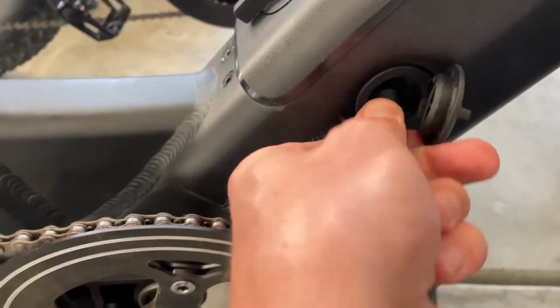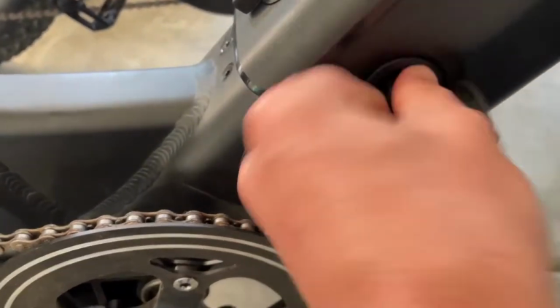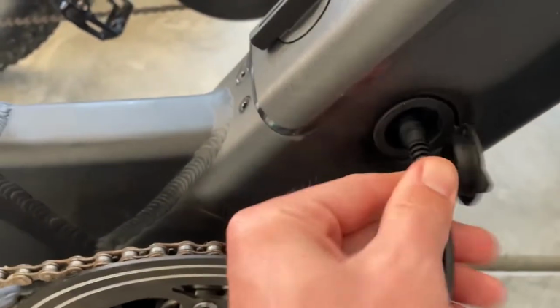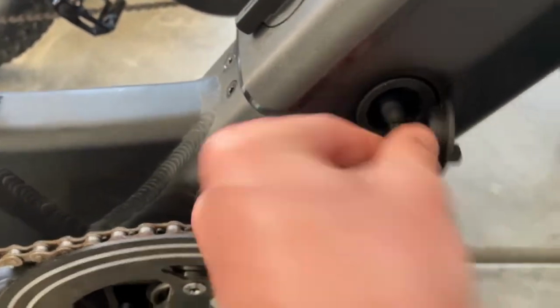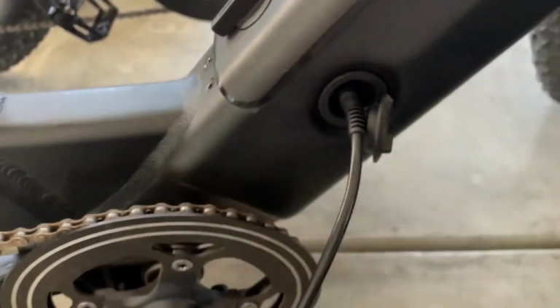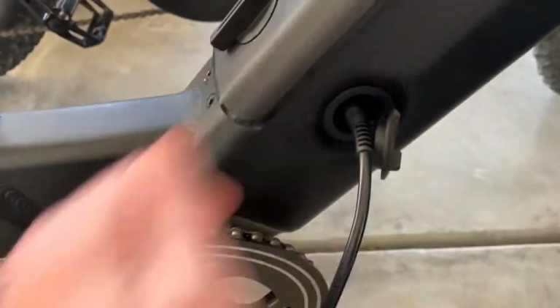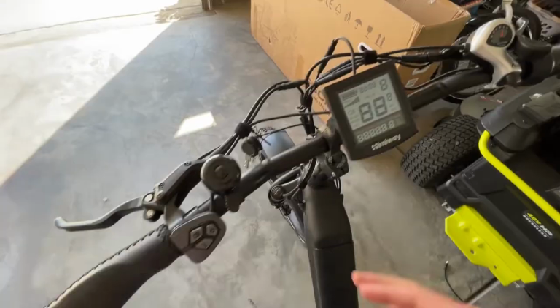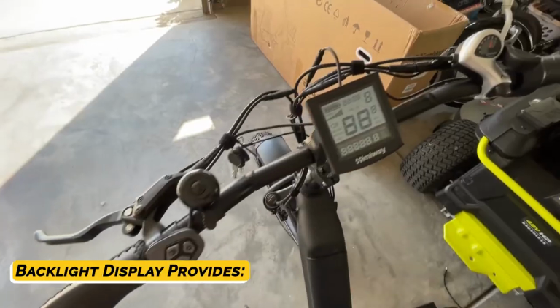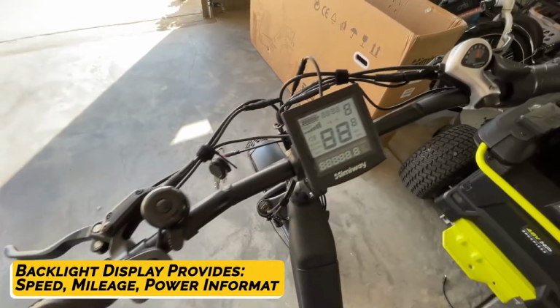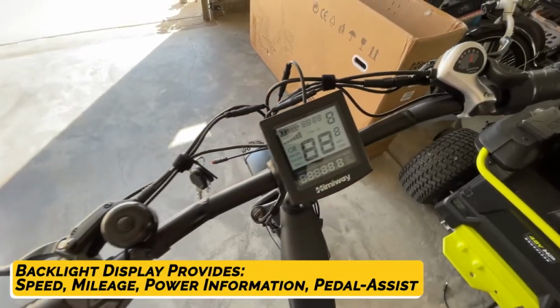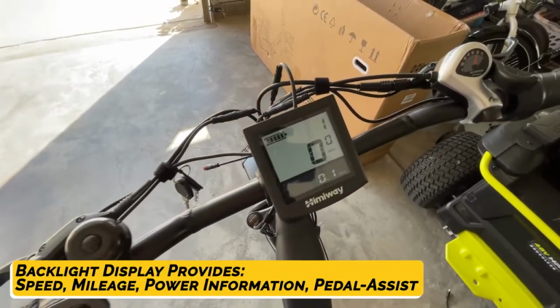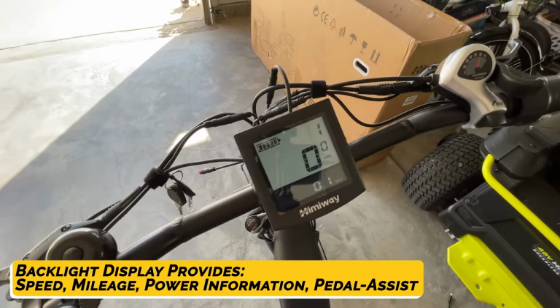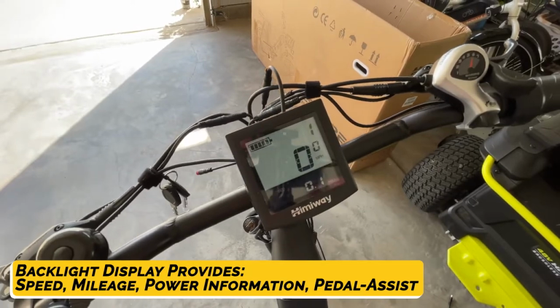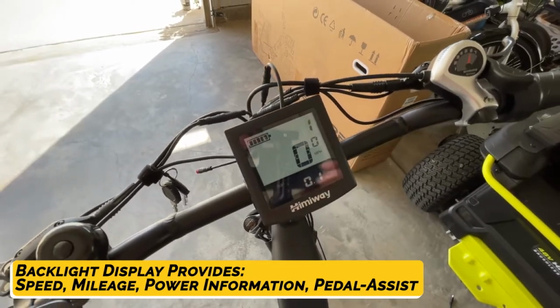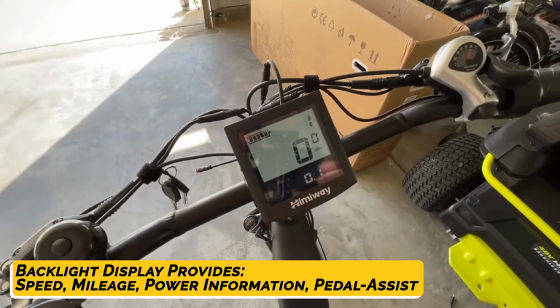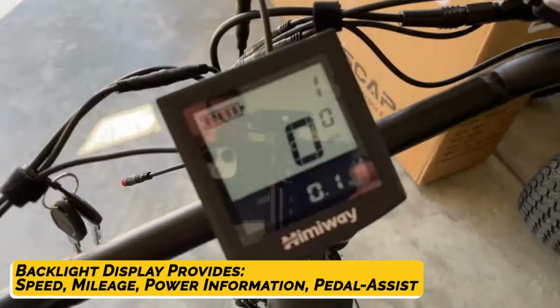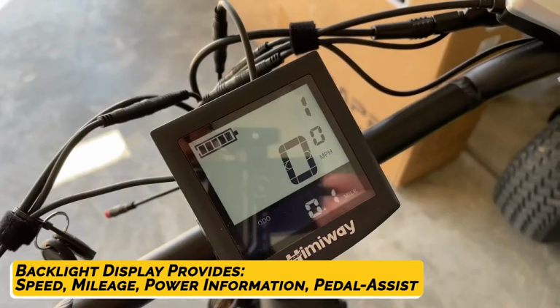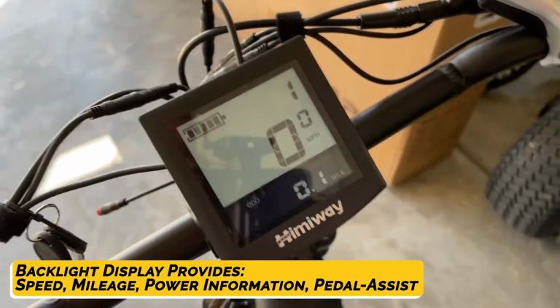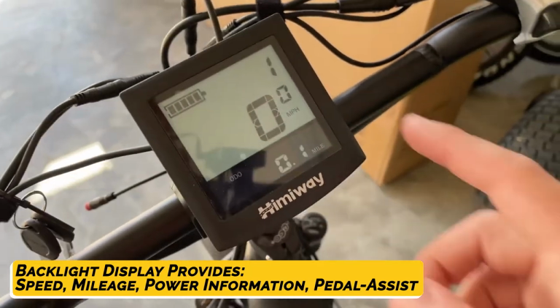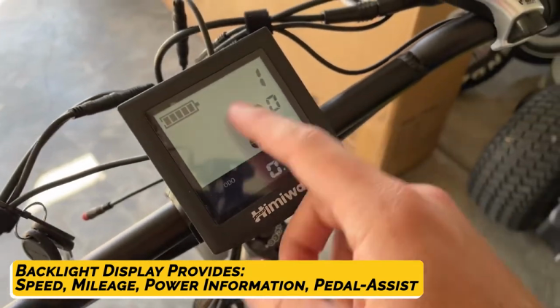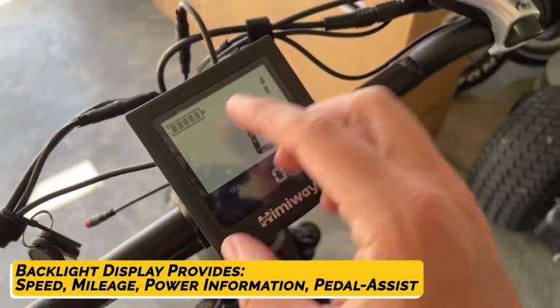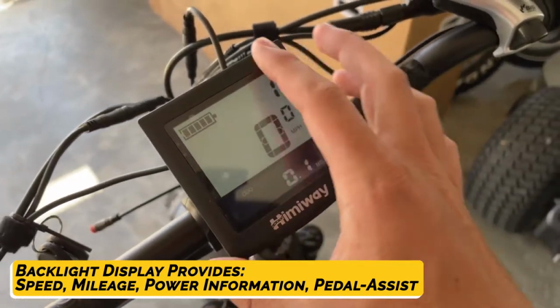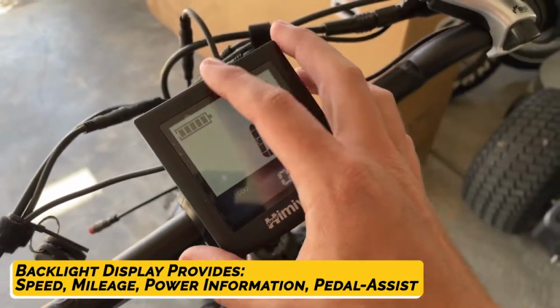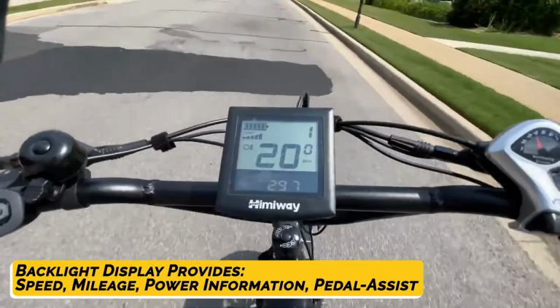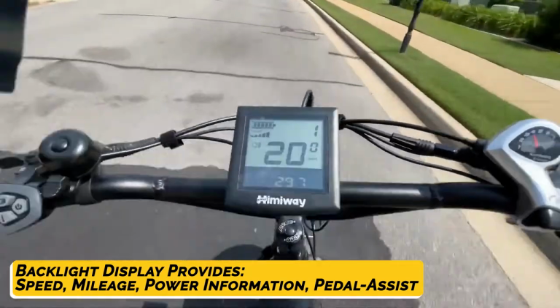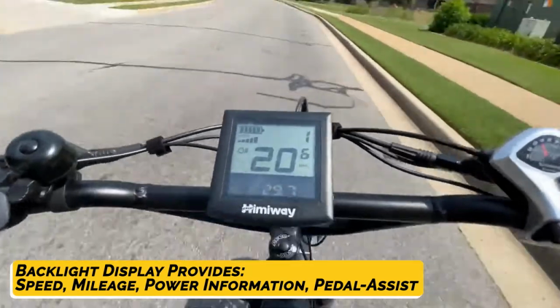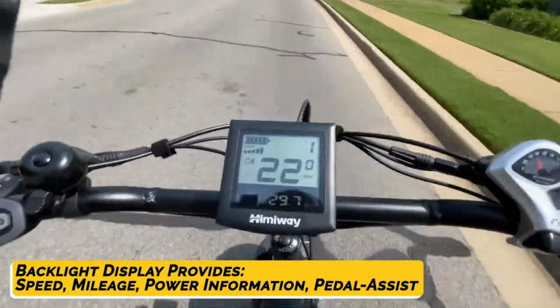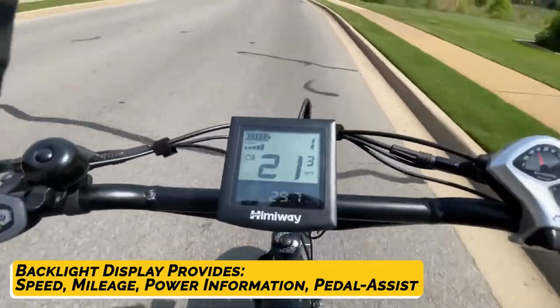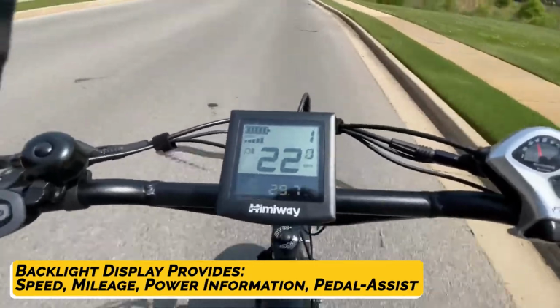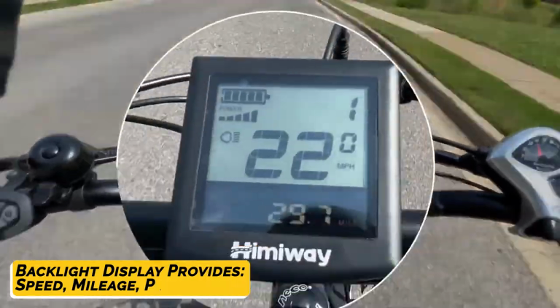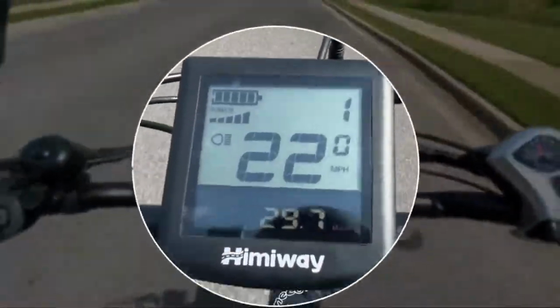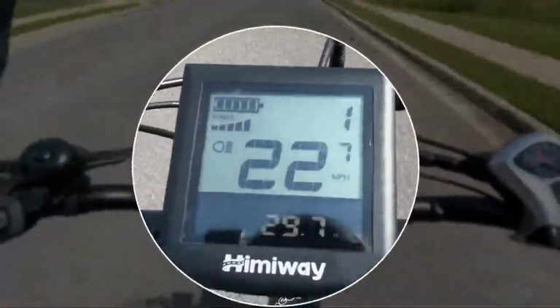It also has valuable components such as a backlit display that provides speed, mileage, power, and other information. The display also allows adjustments to the pedal-assist level and speedometer, helping you maintain stable travel.